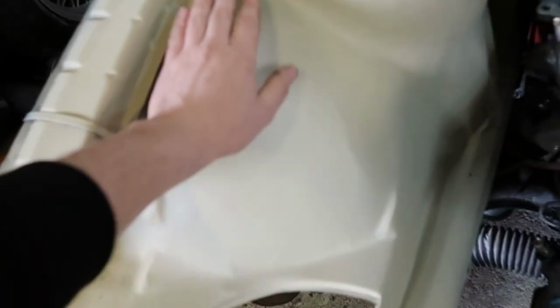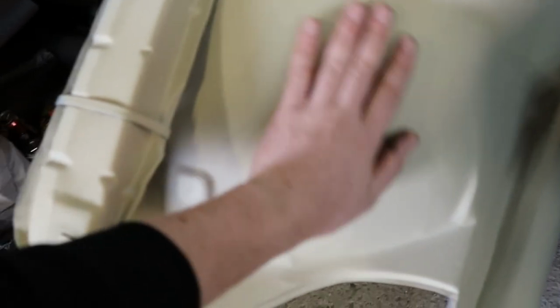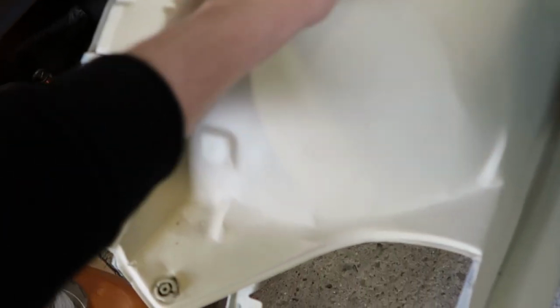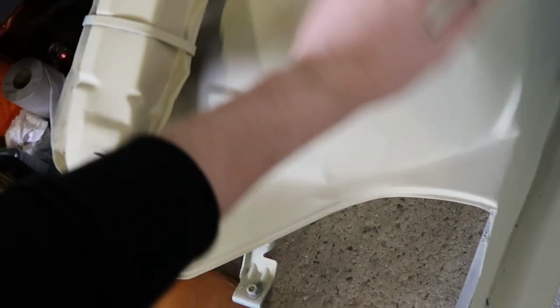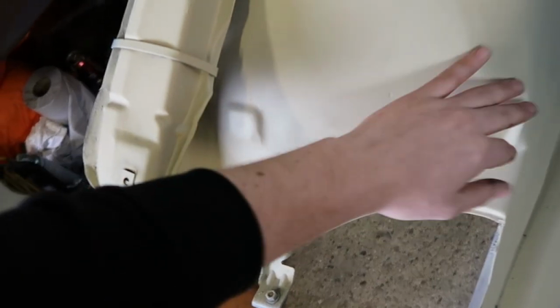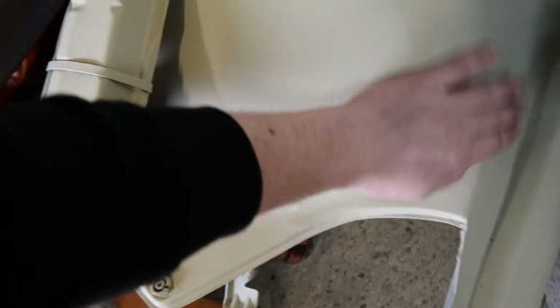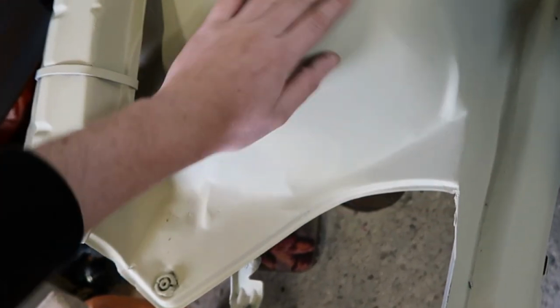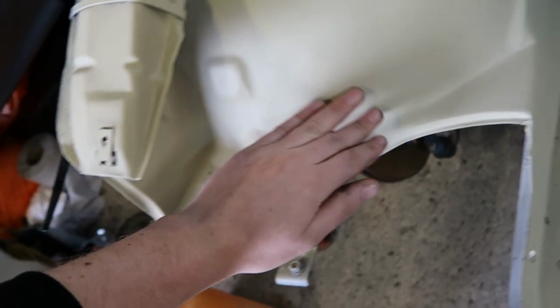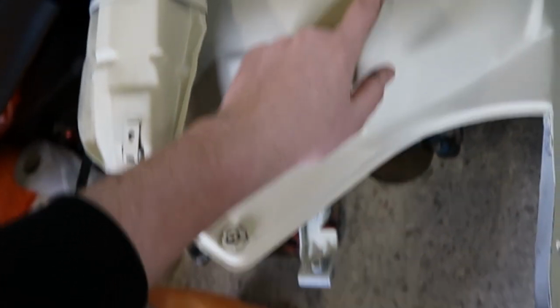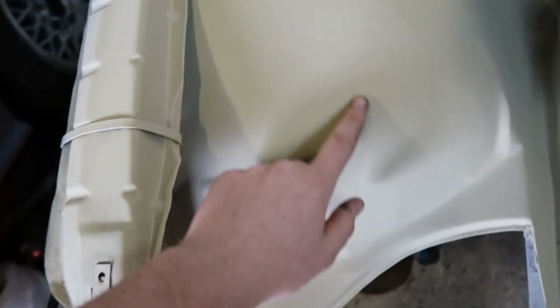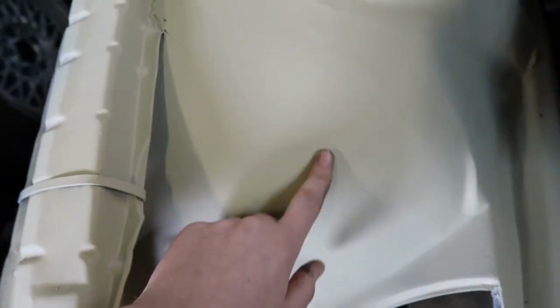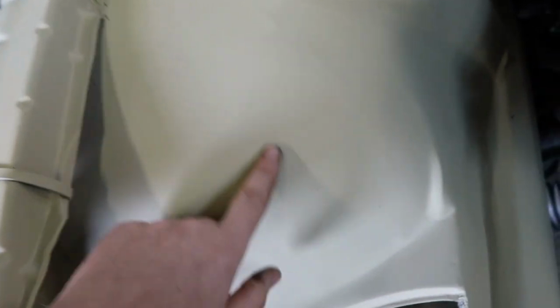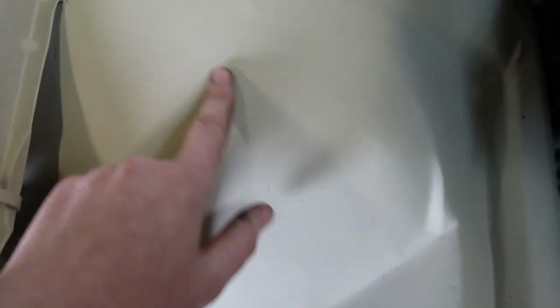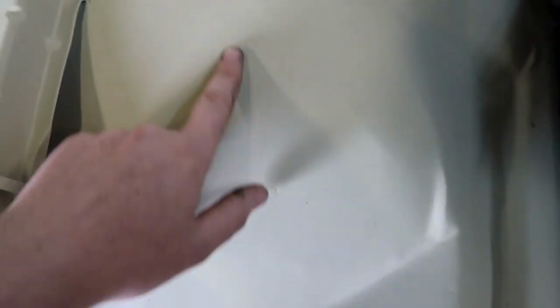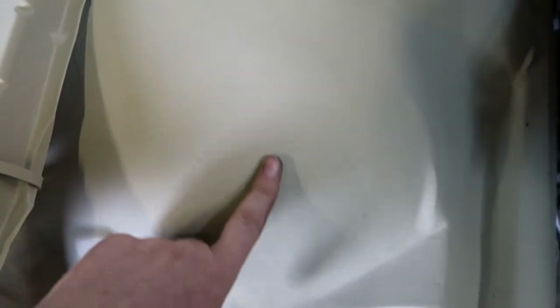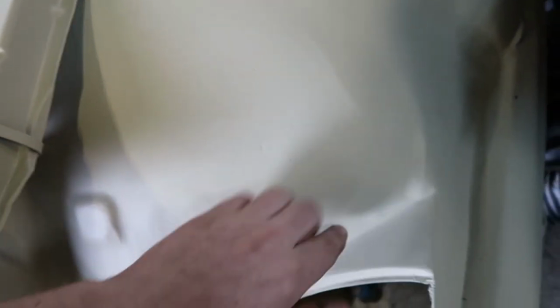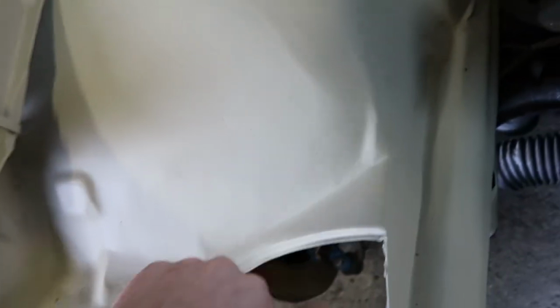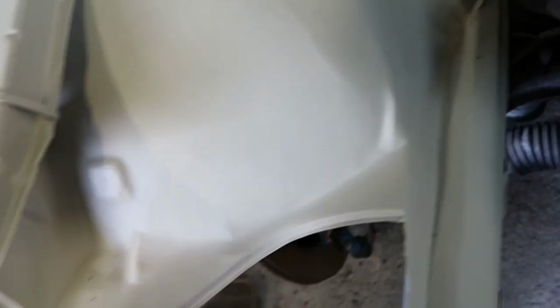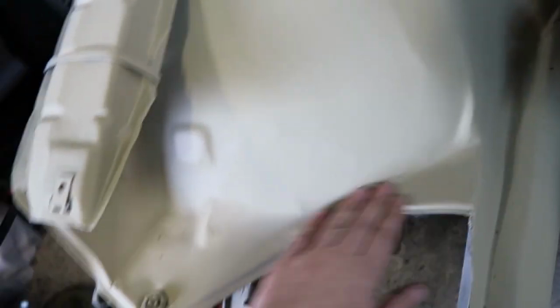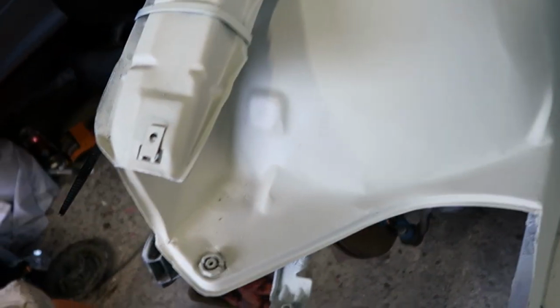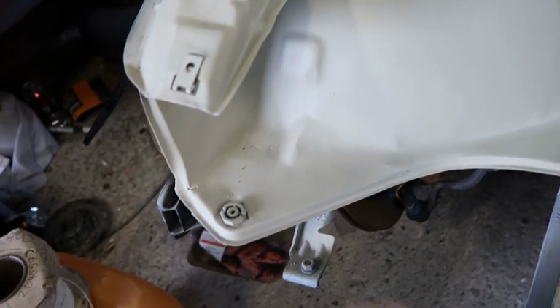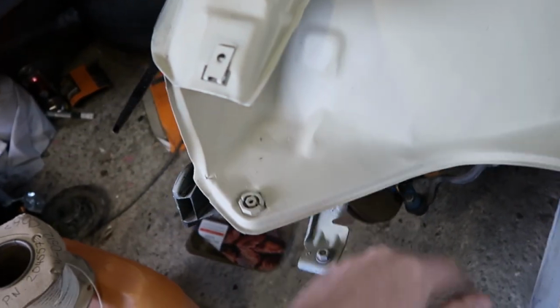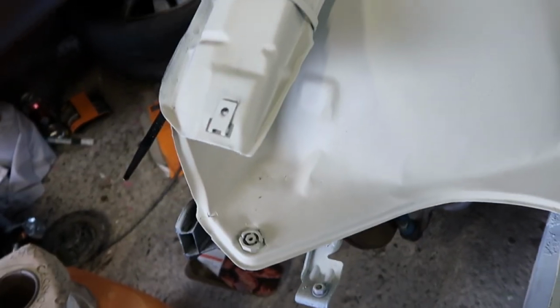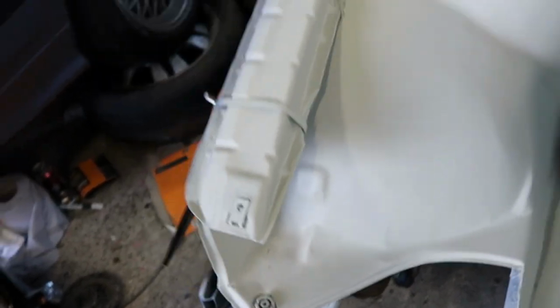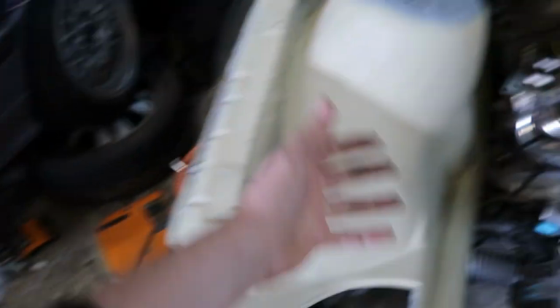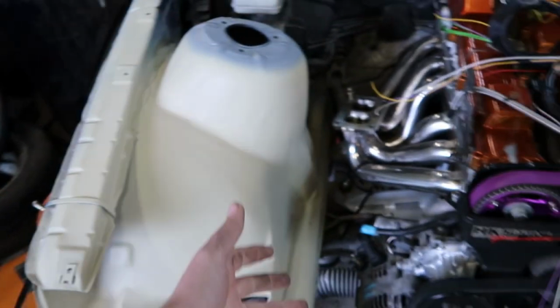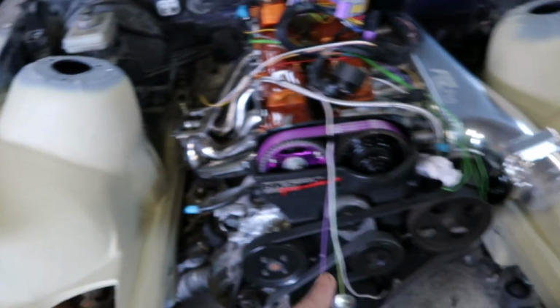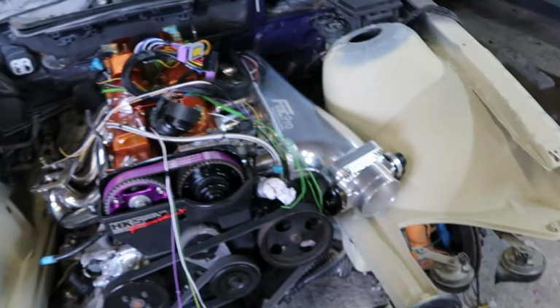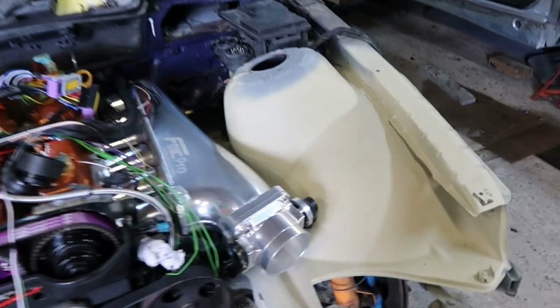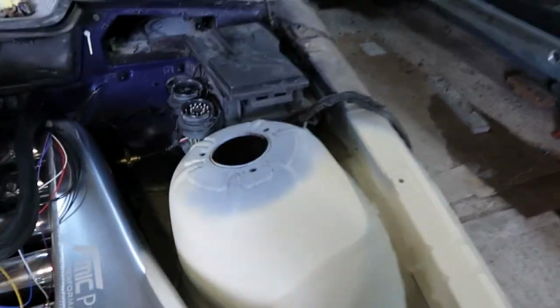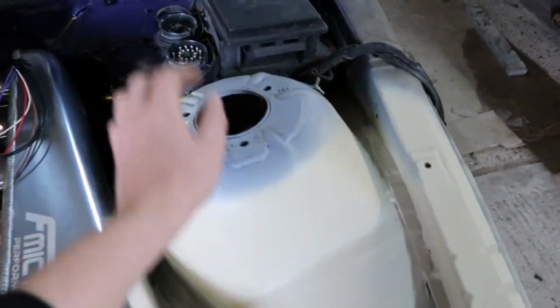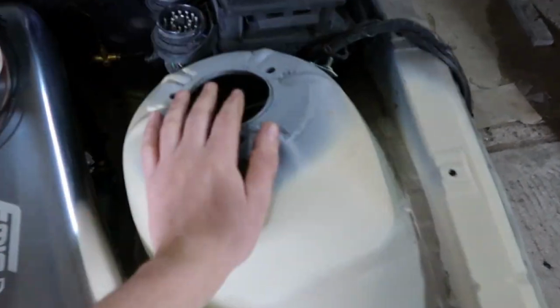I need to scuff this up a little bit still. I mean it's pretty smooth to be fair, I'm not that worried about it. There's a few imperfections but the flake should hide a lot of it in theory, and it is a drift car. It's not a show car, so it should be alright.